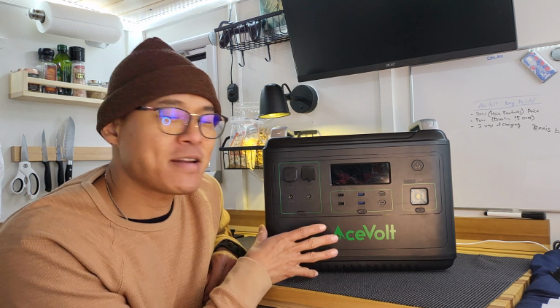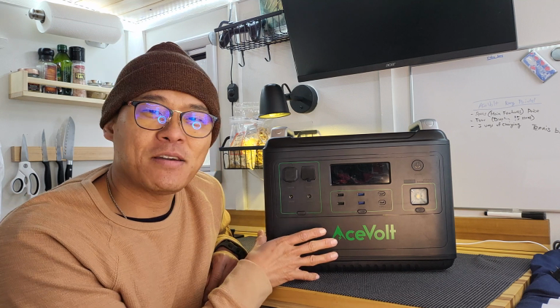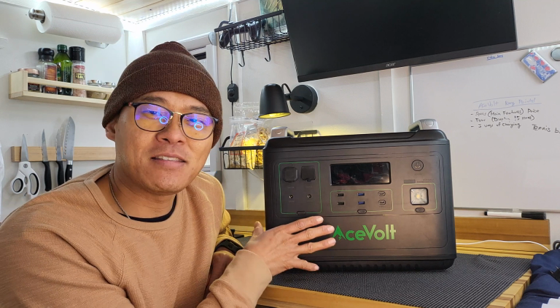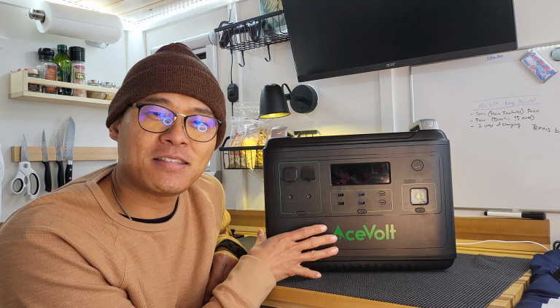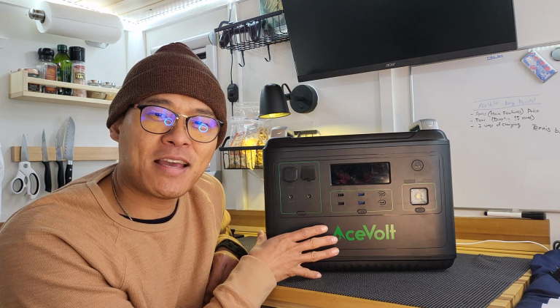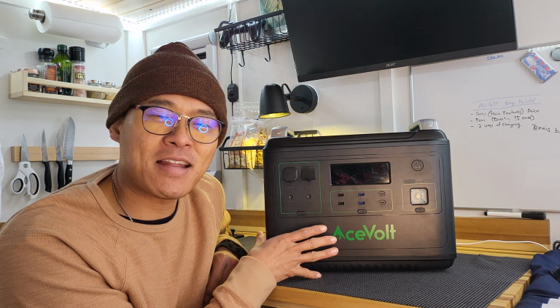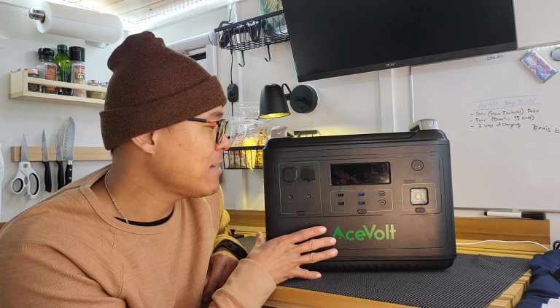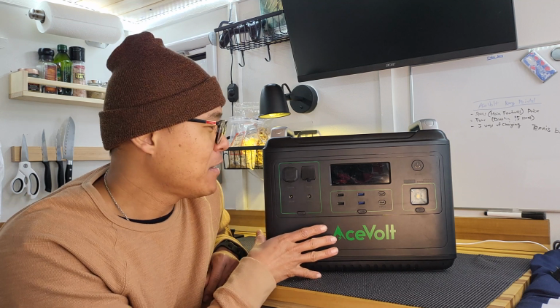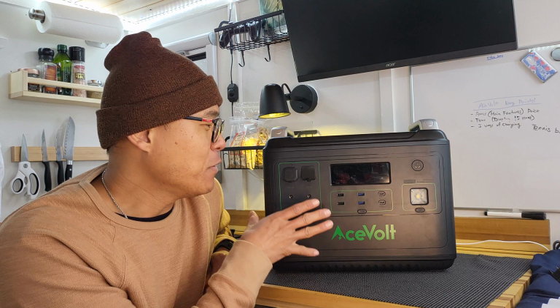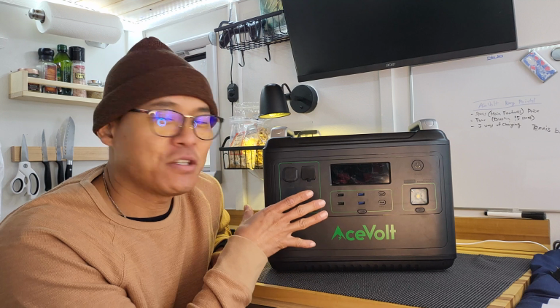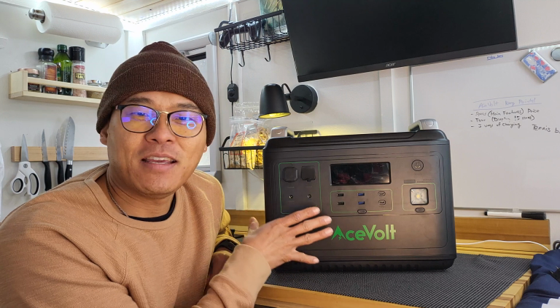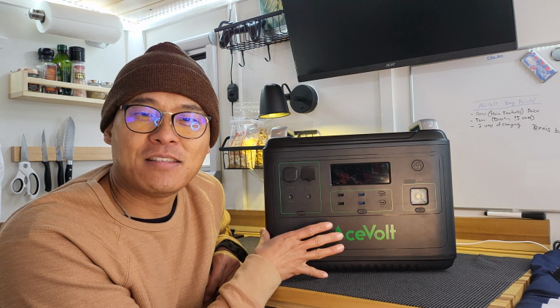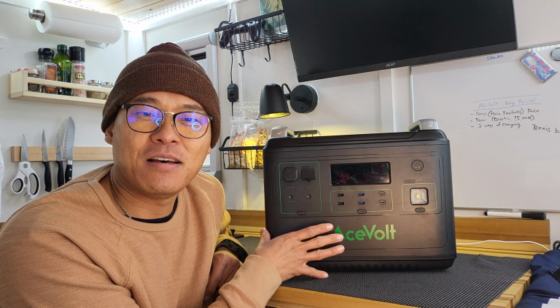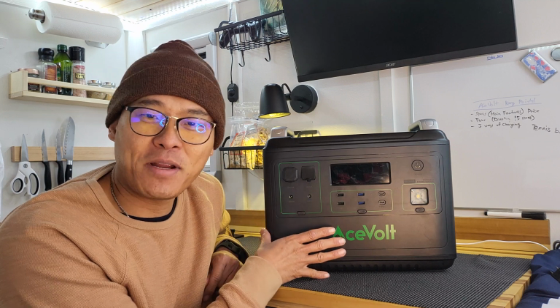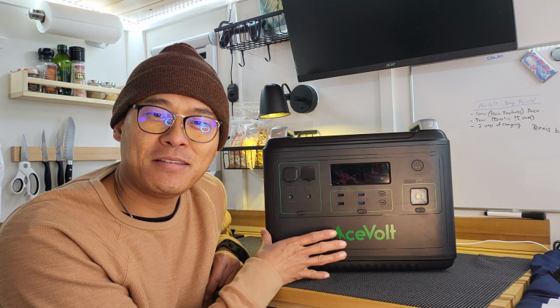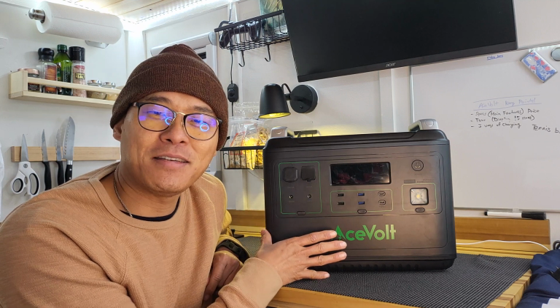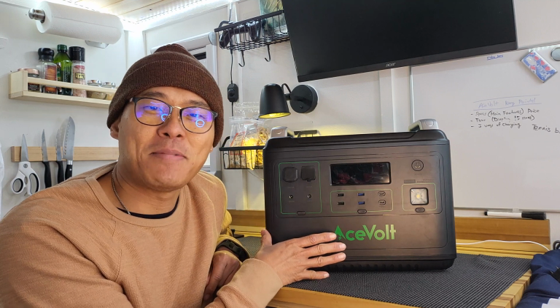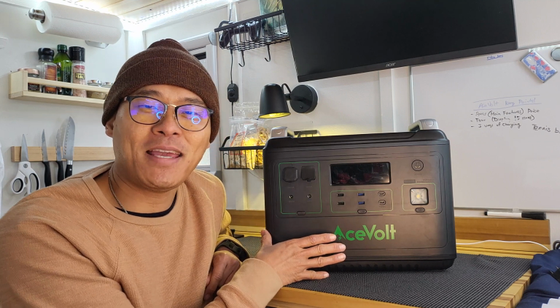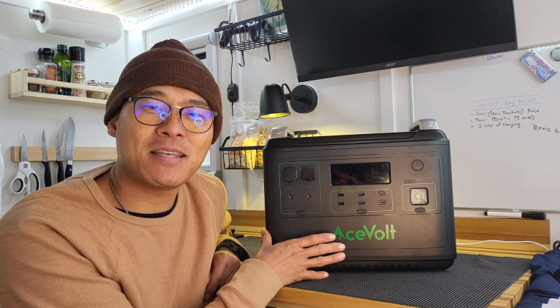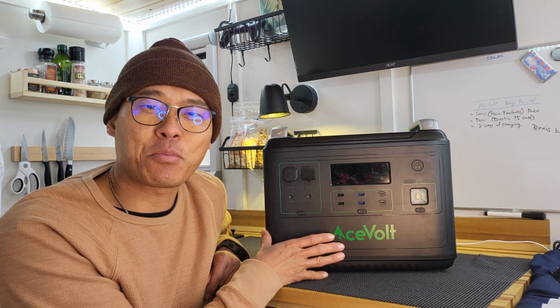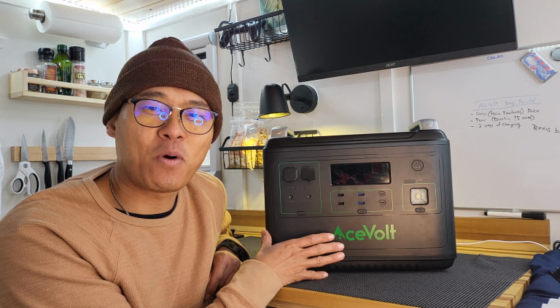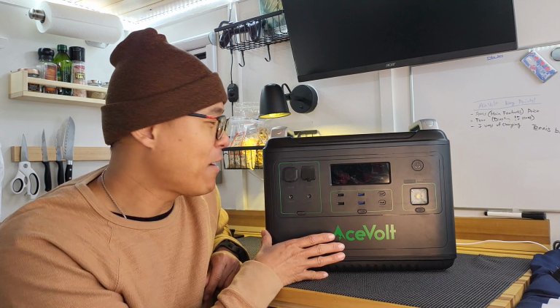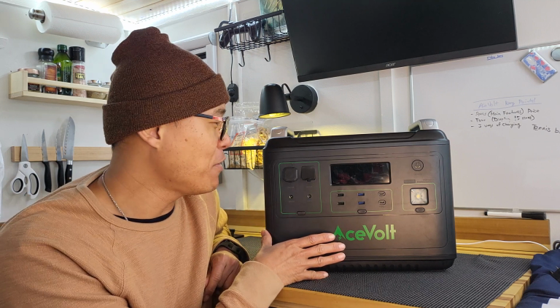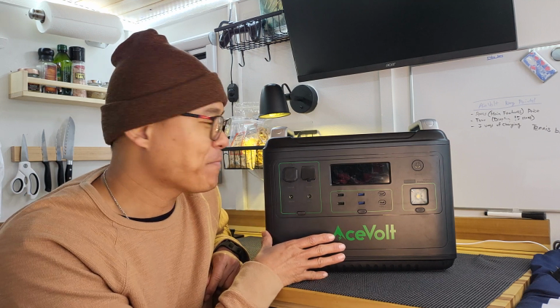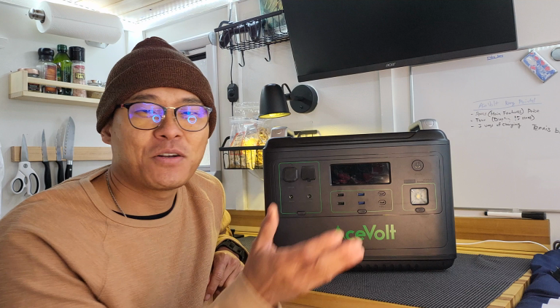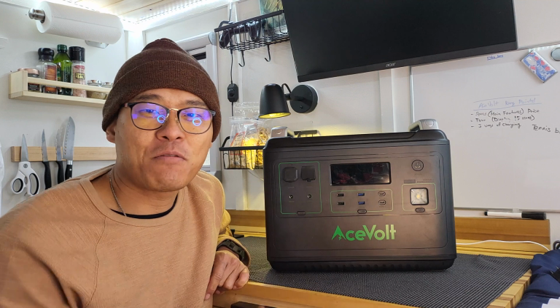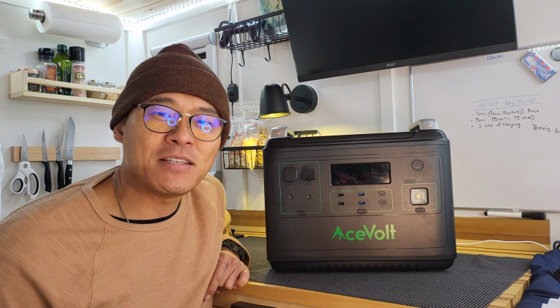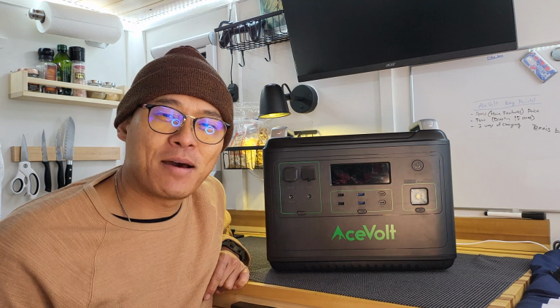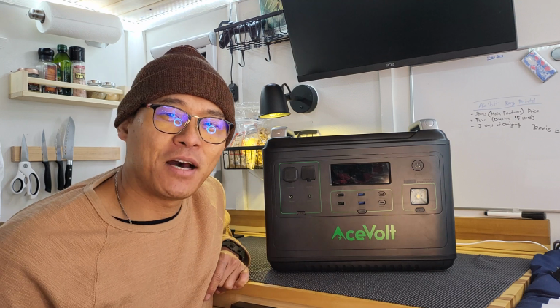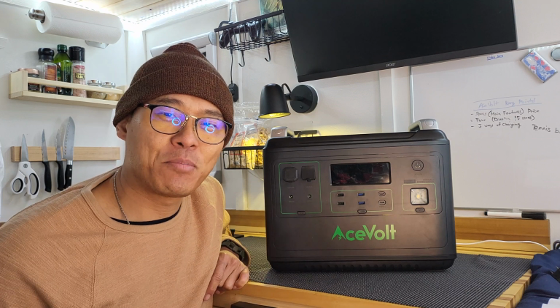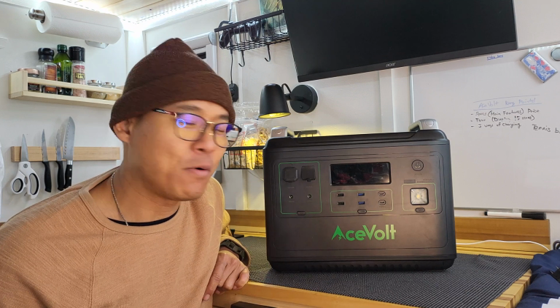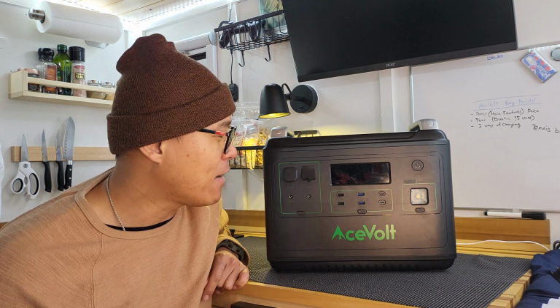Right now it is $1,699, which is a great deal — about 80 cents per watt hour. The going rate is about a dollar per watt hour.